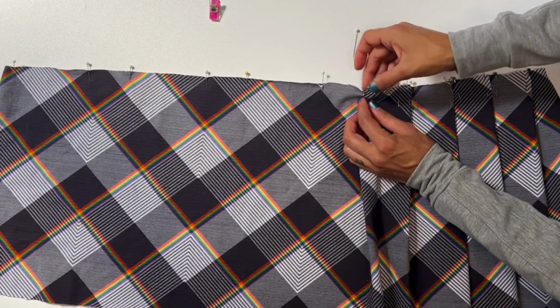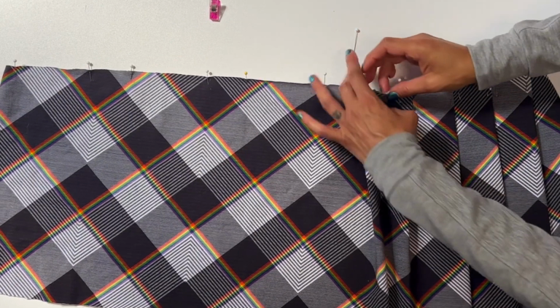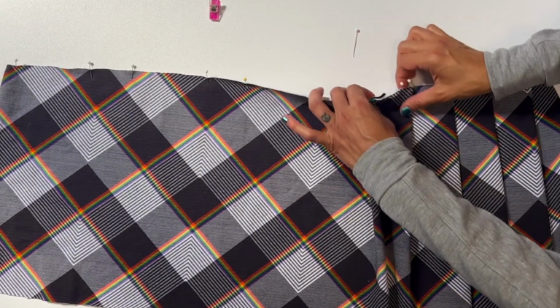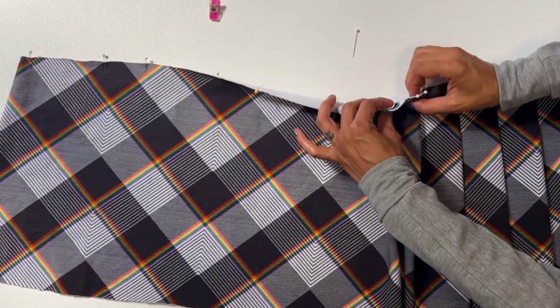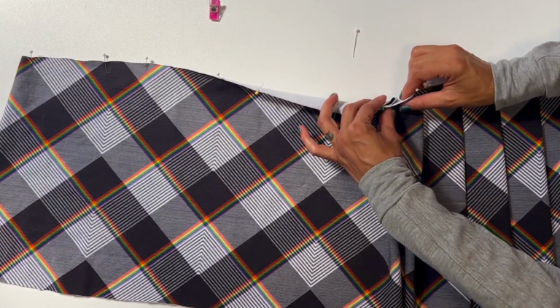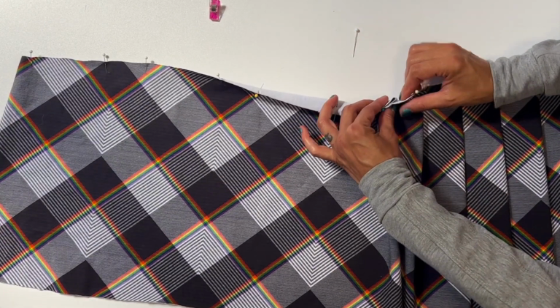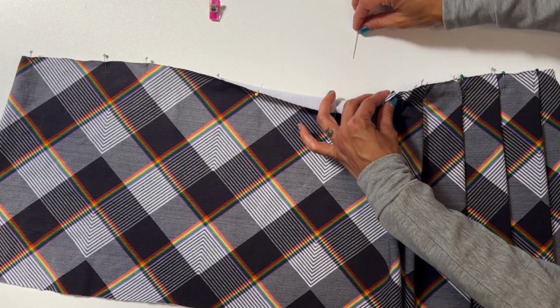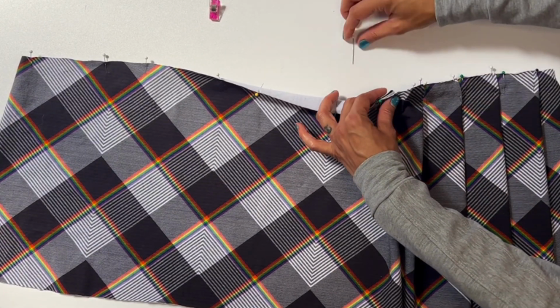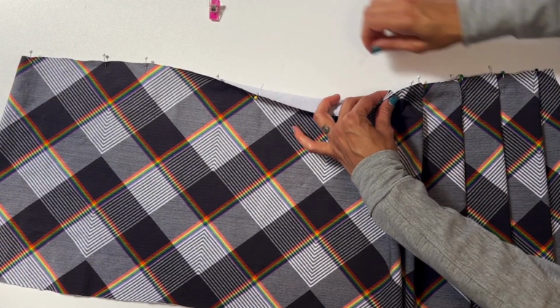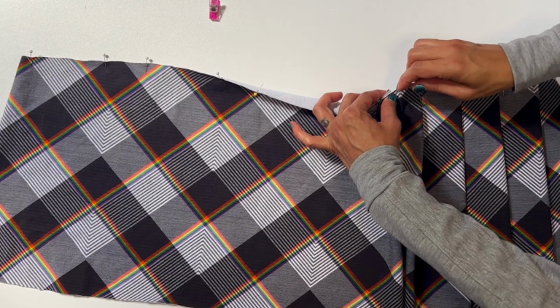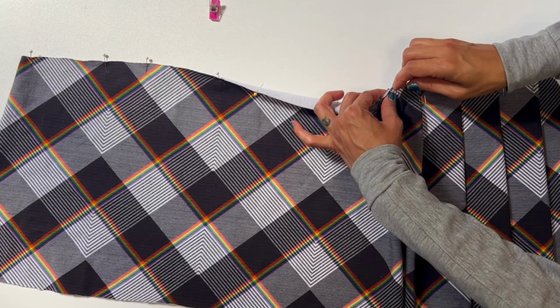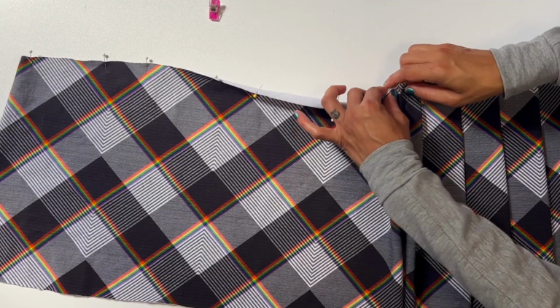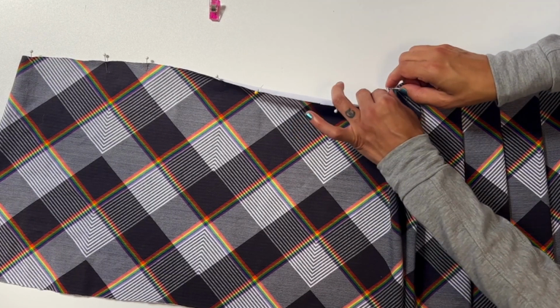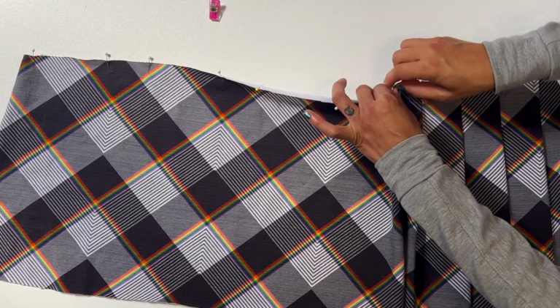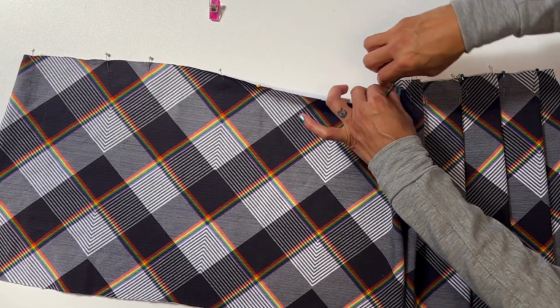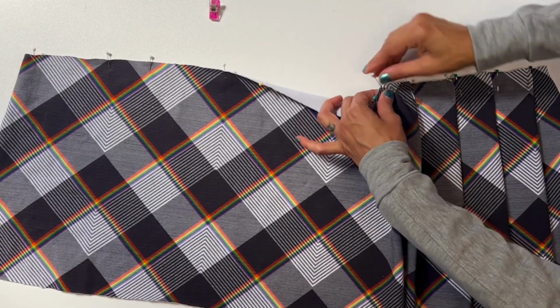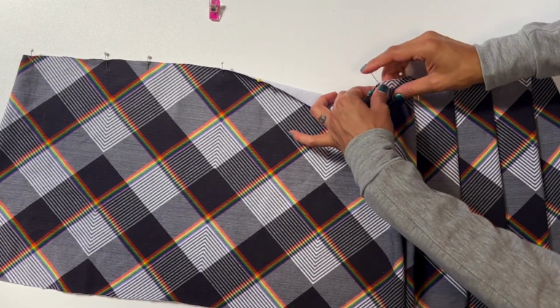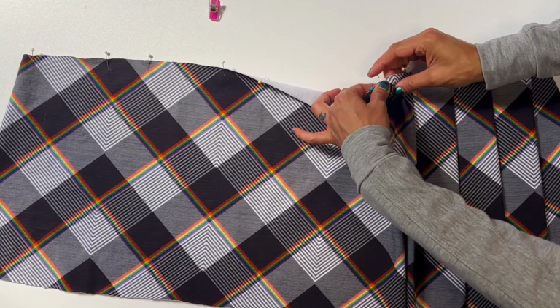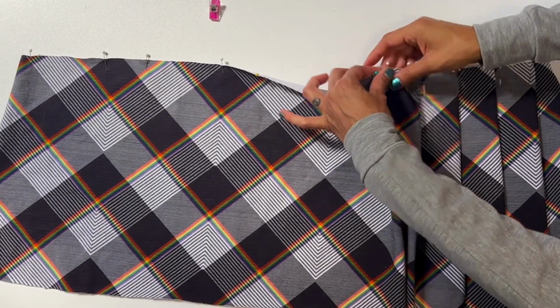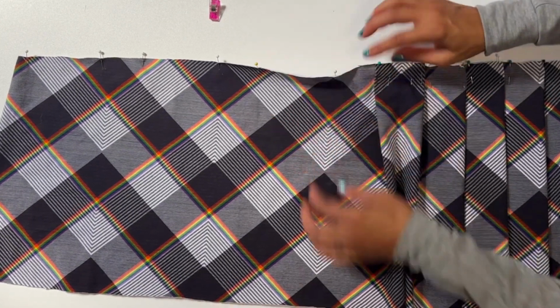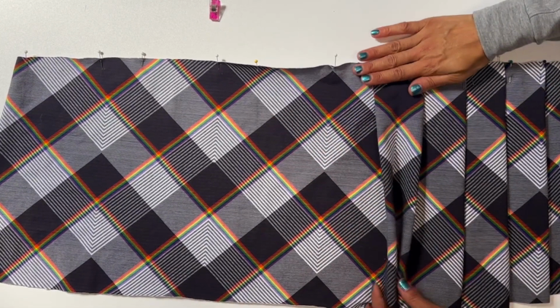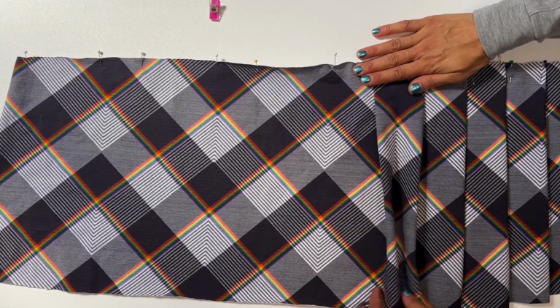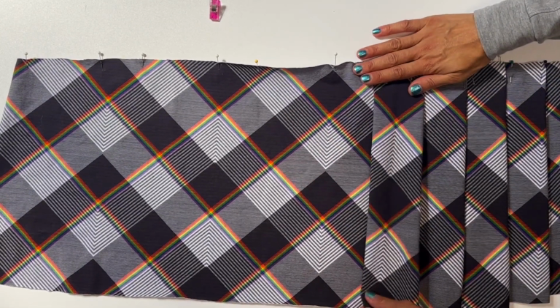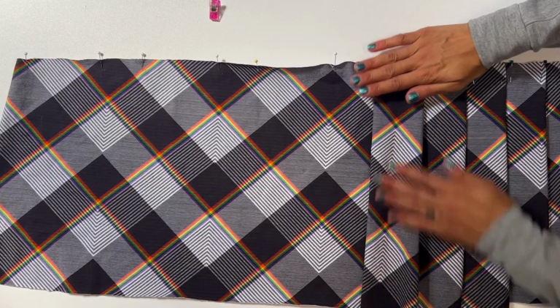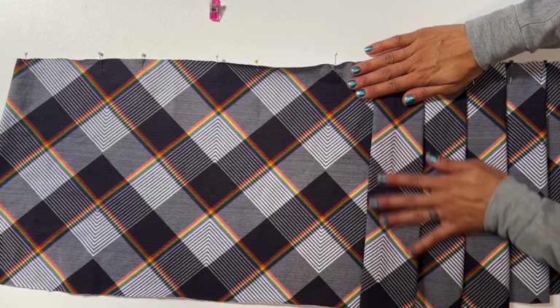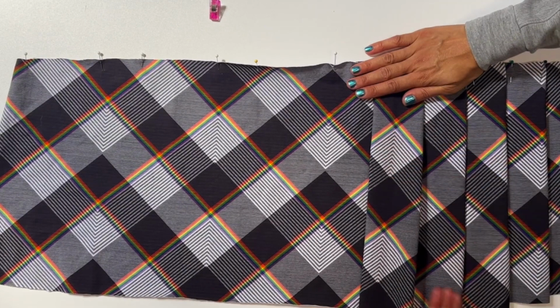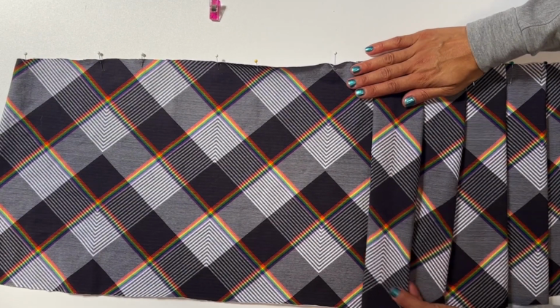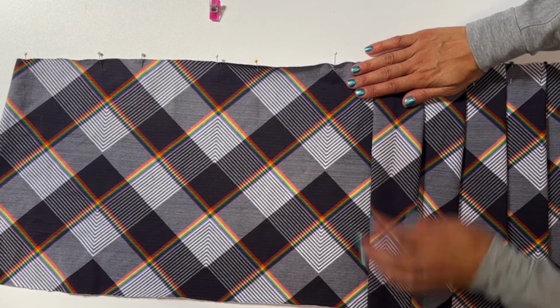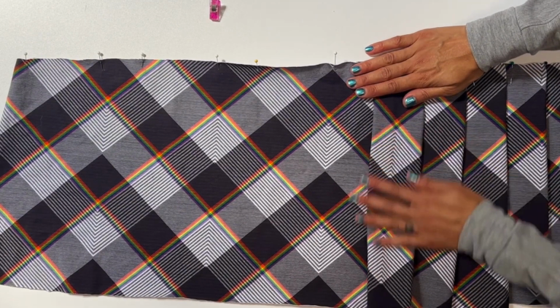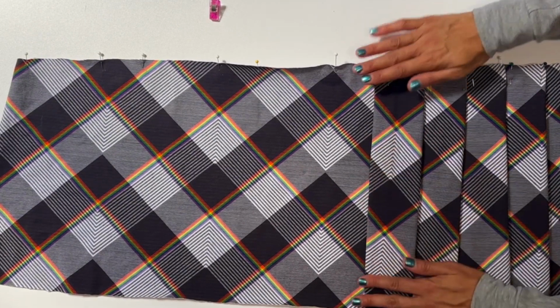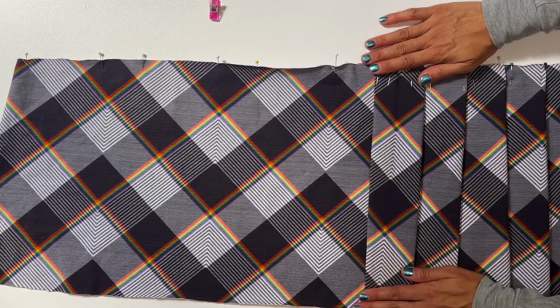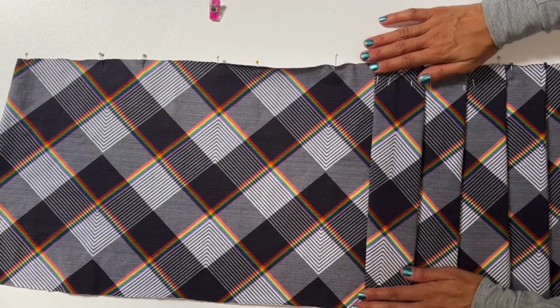Notice that just like on the first side that we did, on this side the outside or top pleats are folding away from the center while the inside or underneath pleats are folding toward the center.